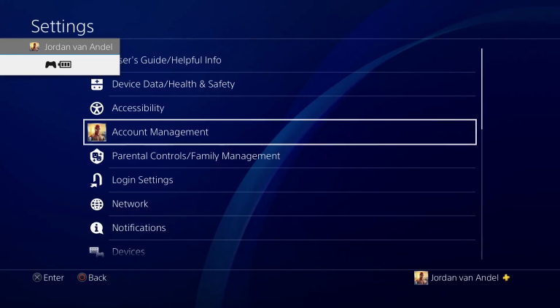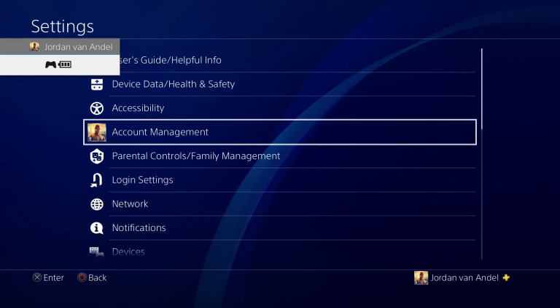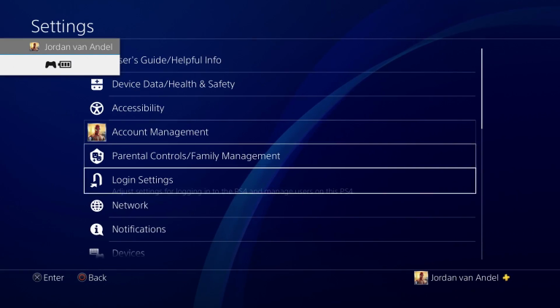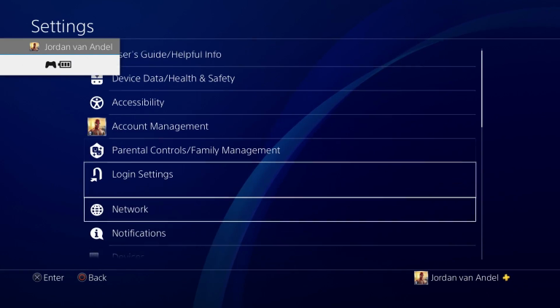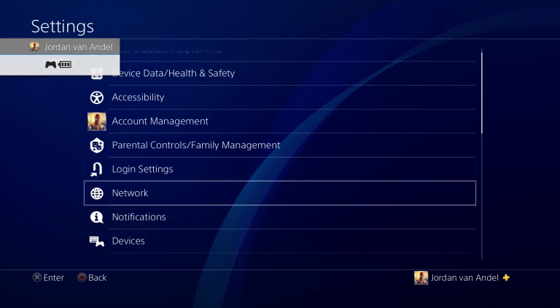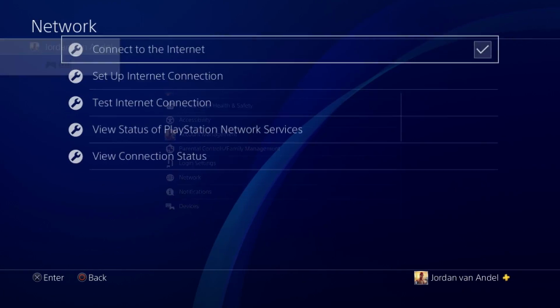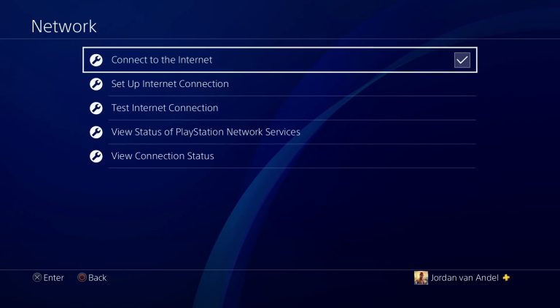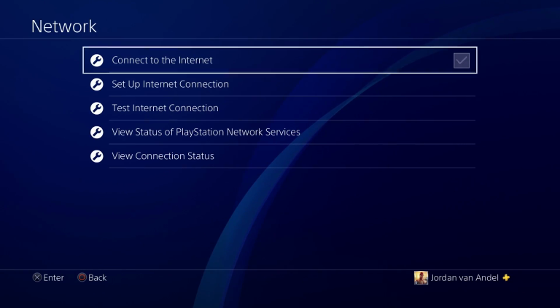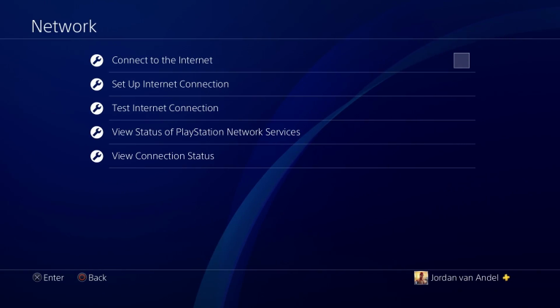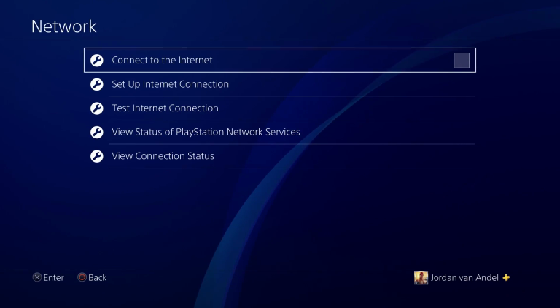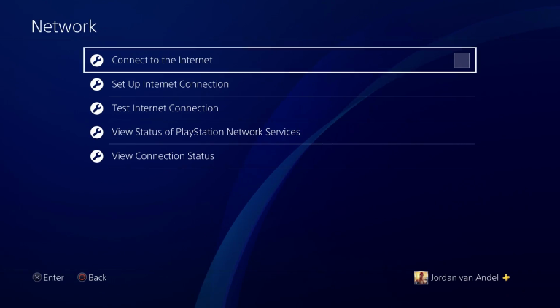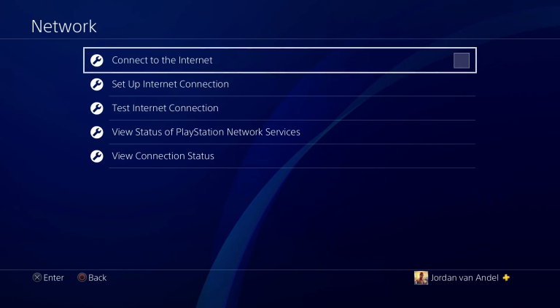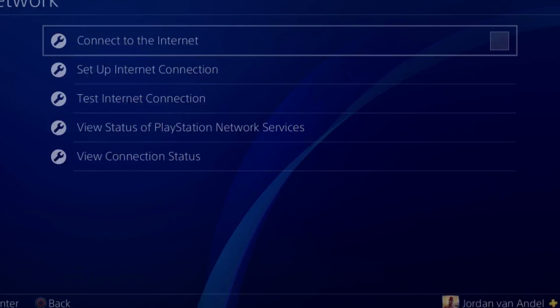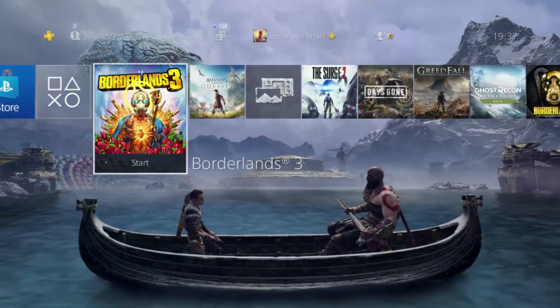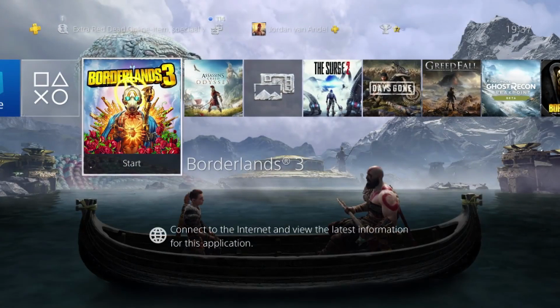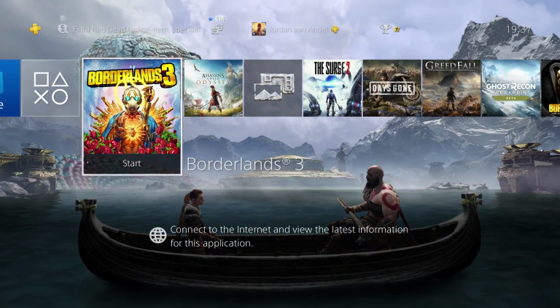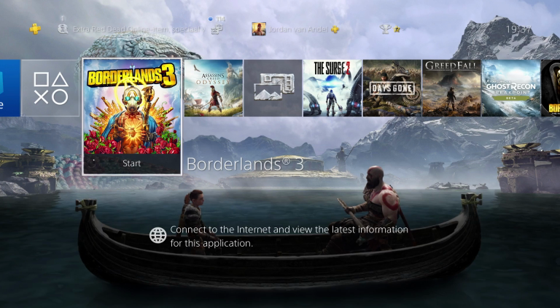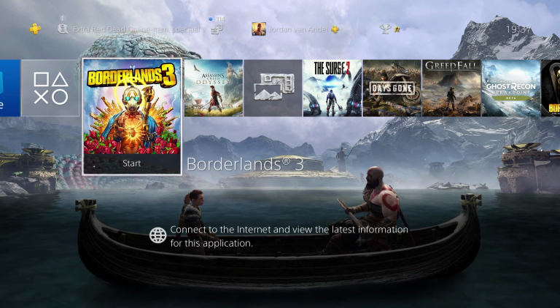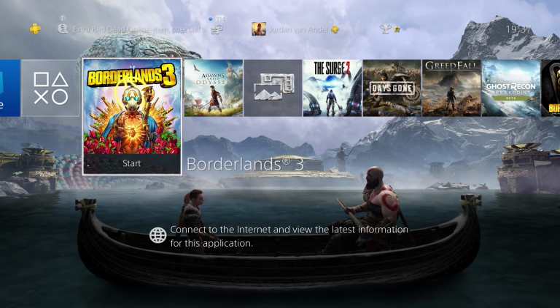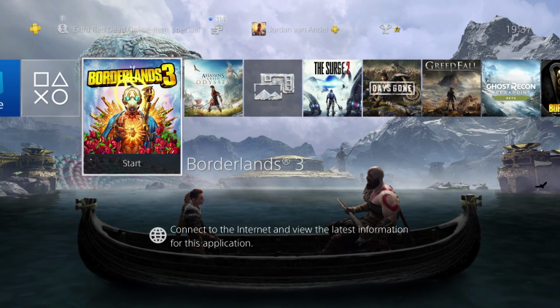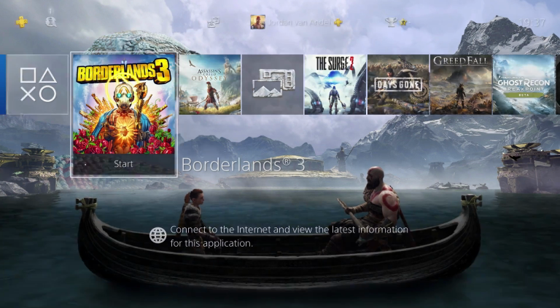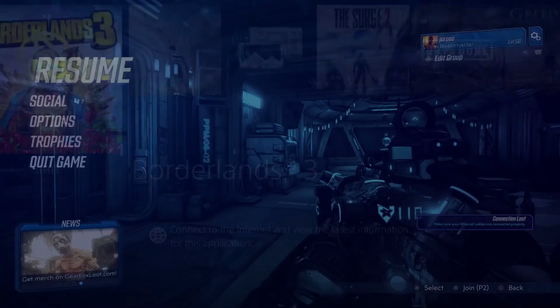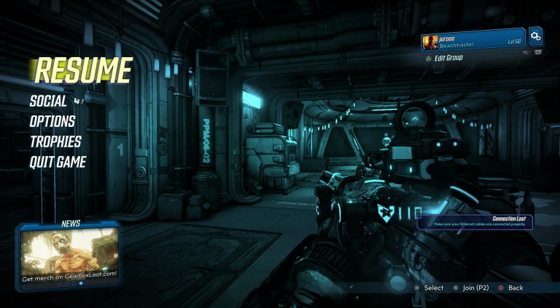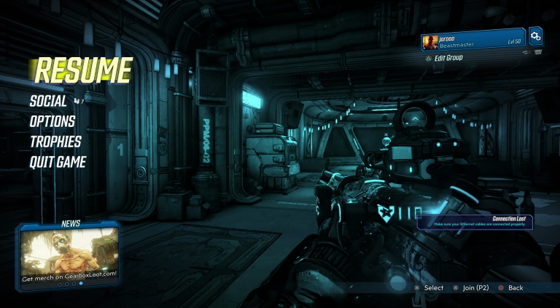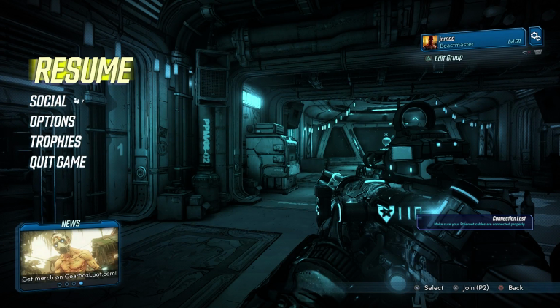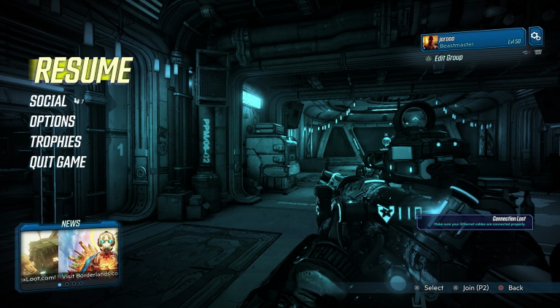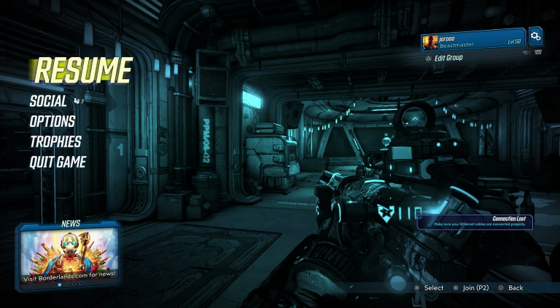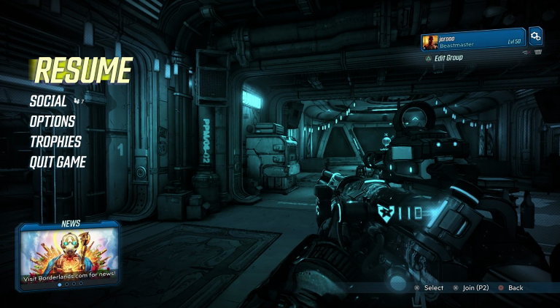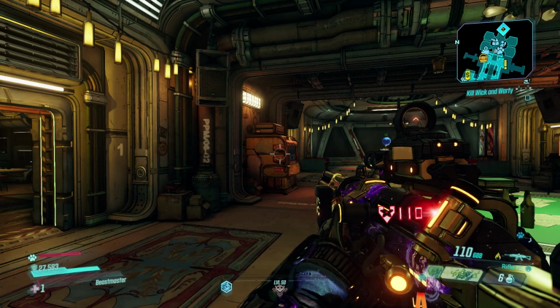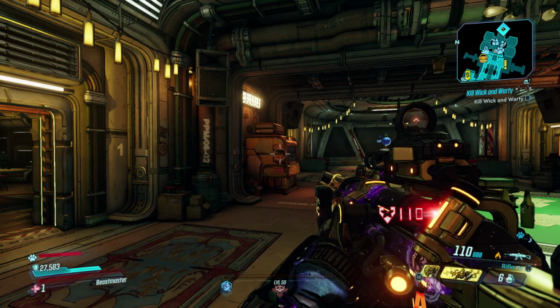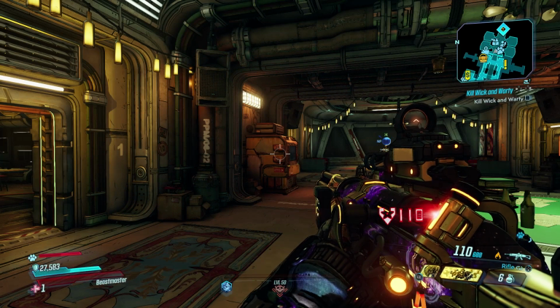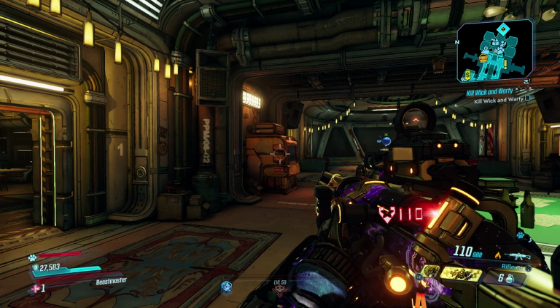On the PS4 it's super easy — go to the settings, go to network. And on the PC and Xbox, it's of course pretty easy as well to just turn off your online connection.